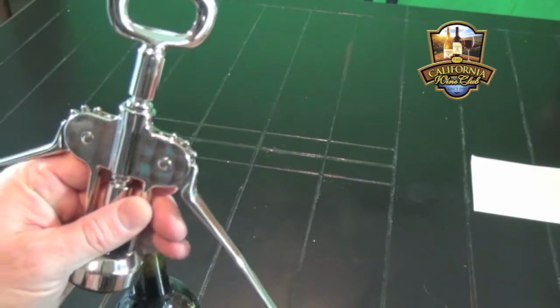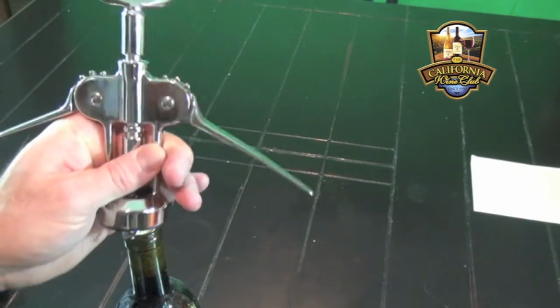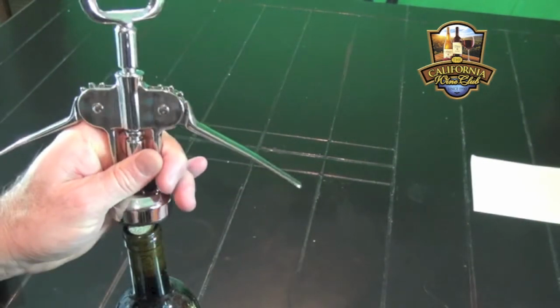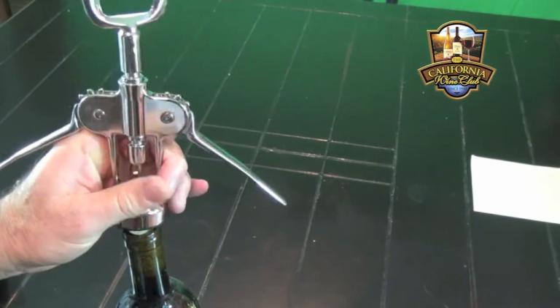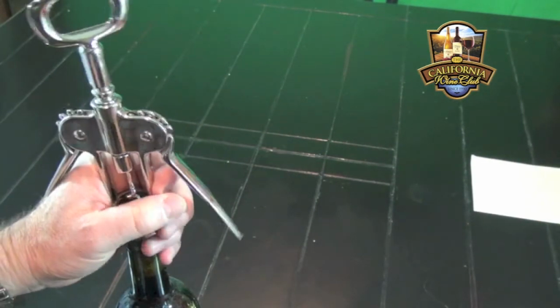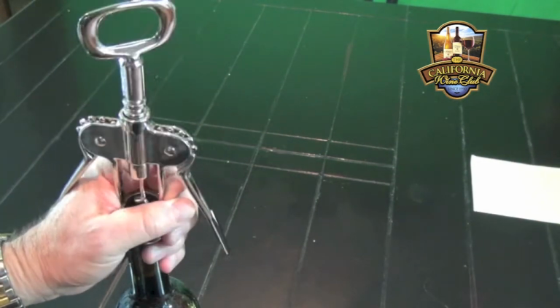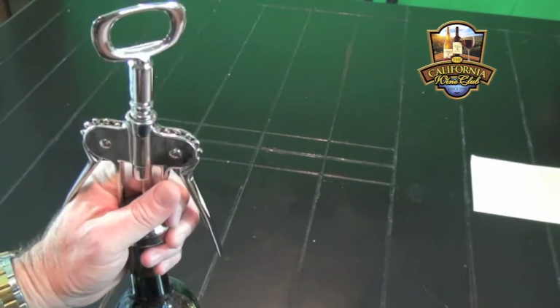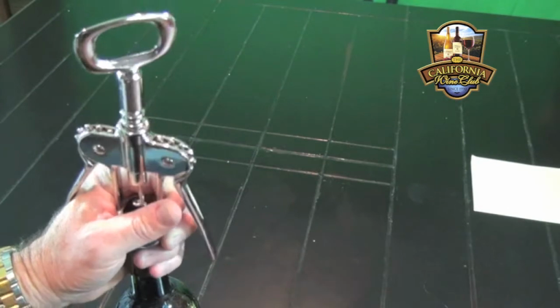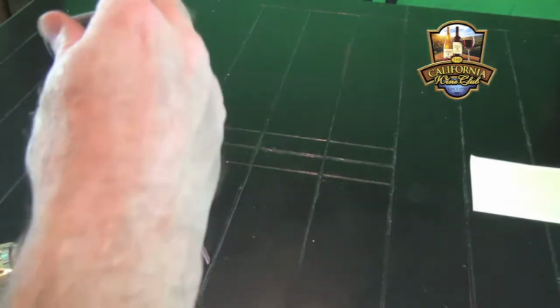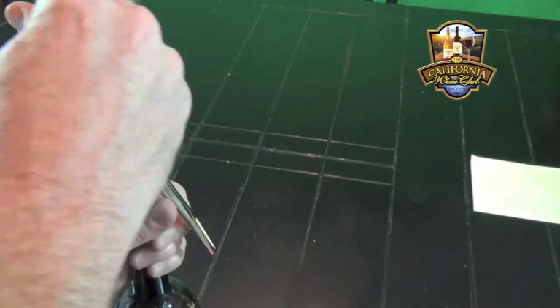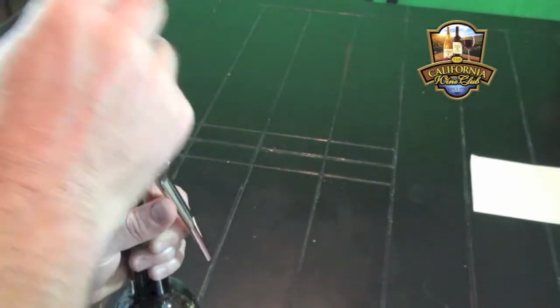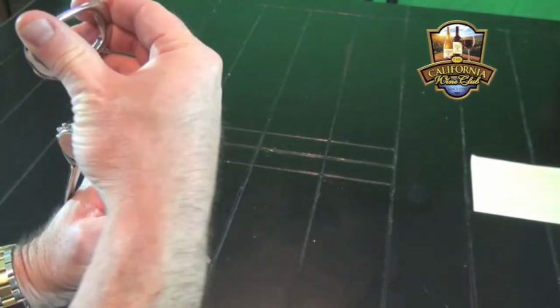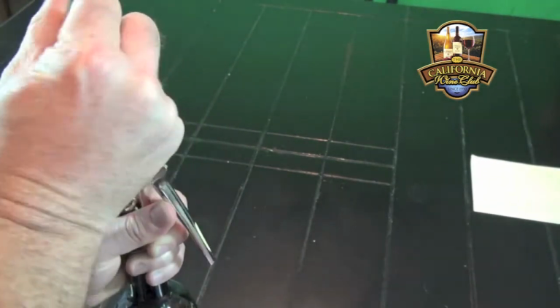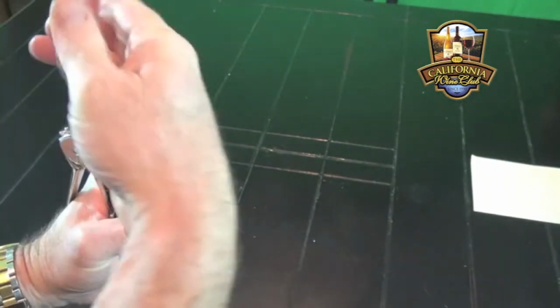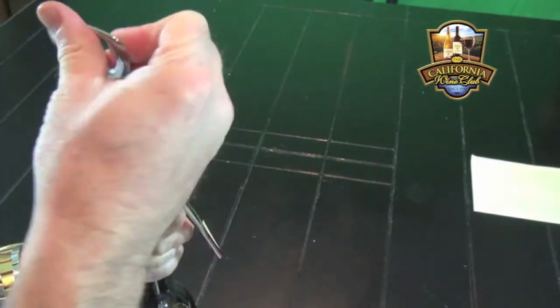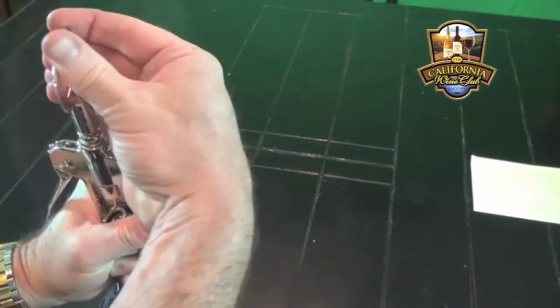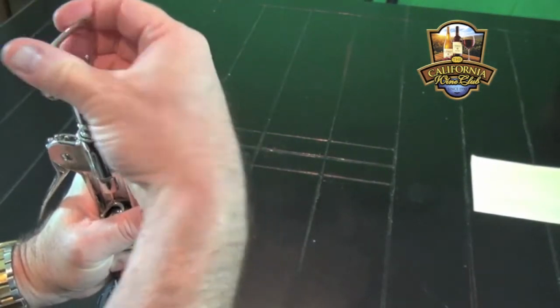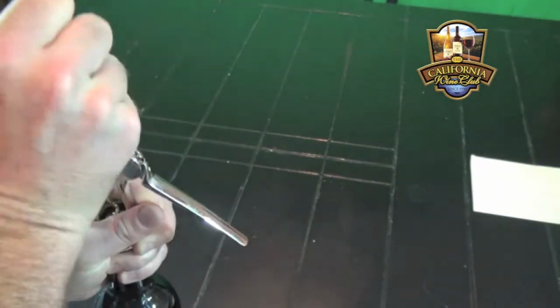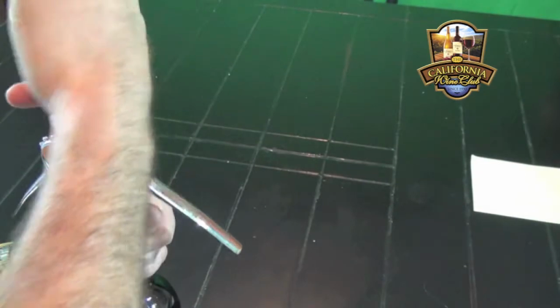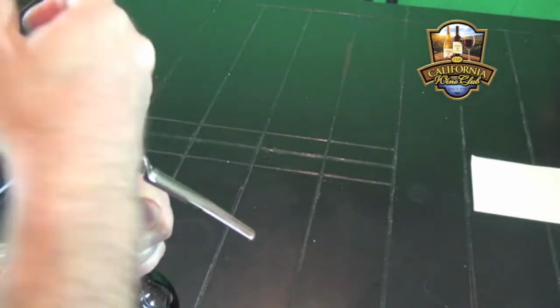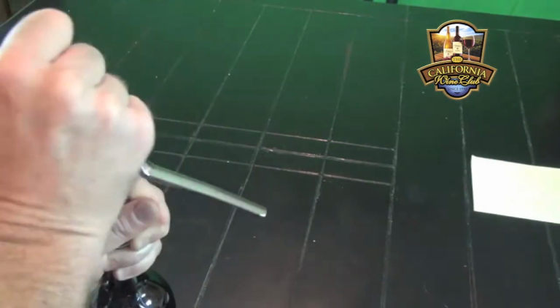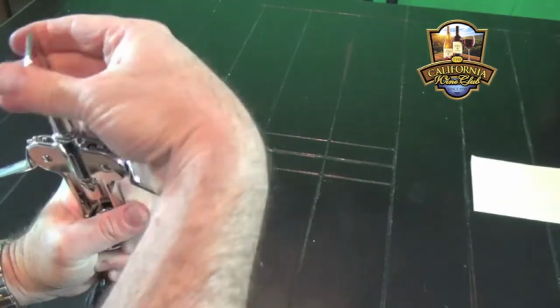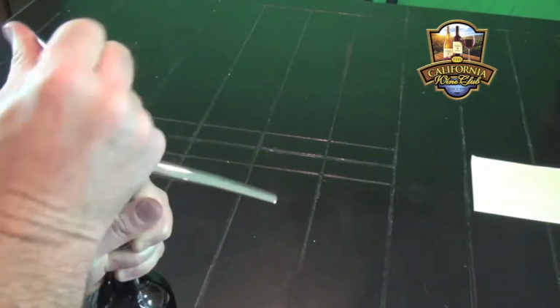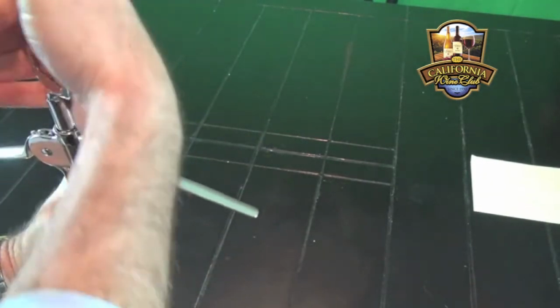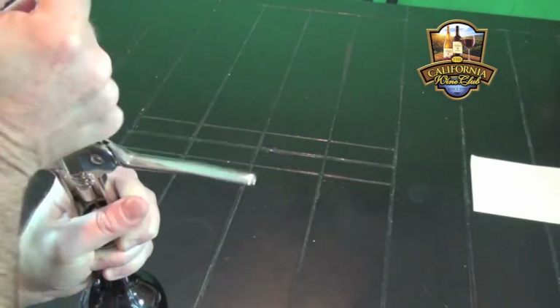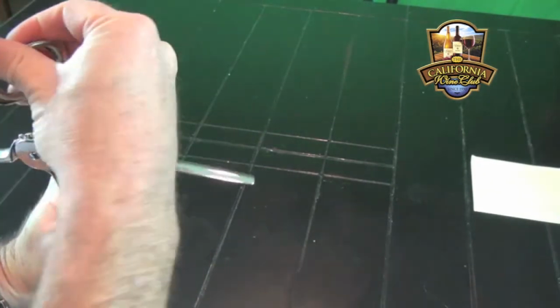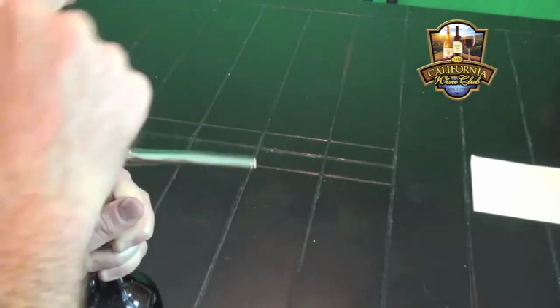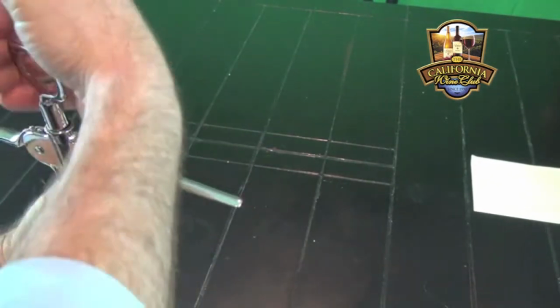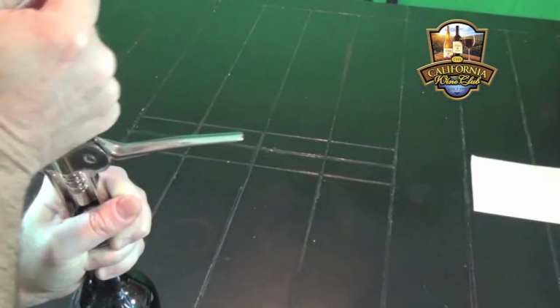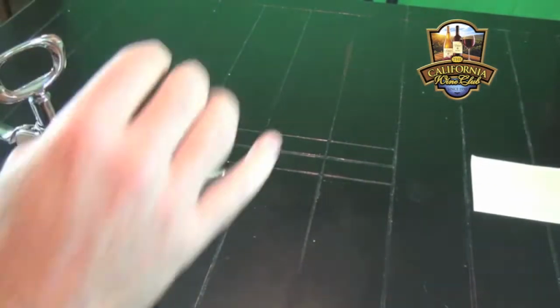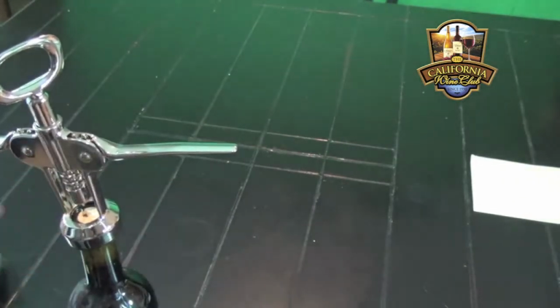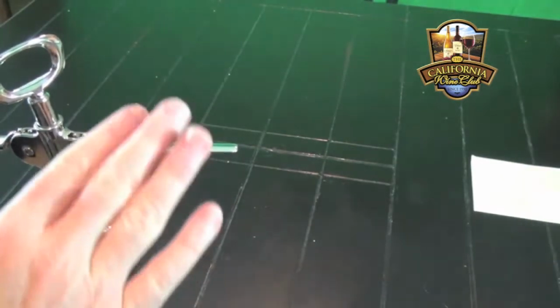Place it over the top of the cork and slowly start to twist until the arms of the neck of the corkscrew come up. Once they're fully erect,